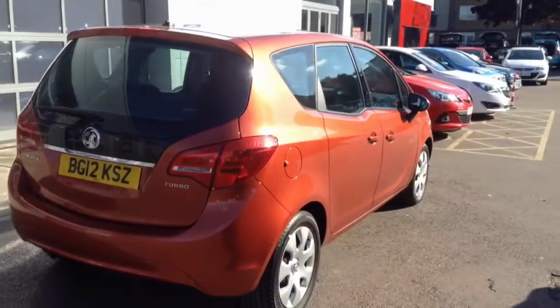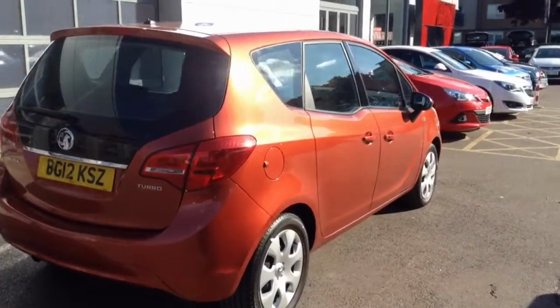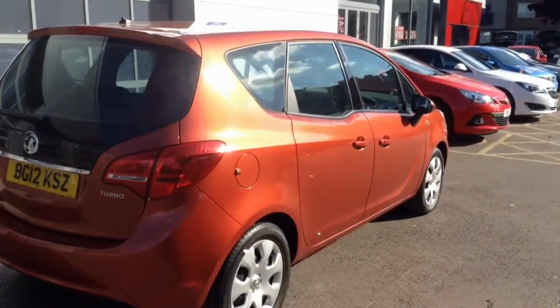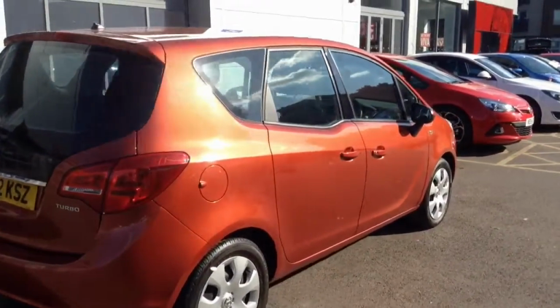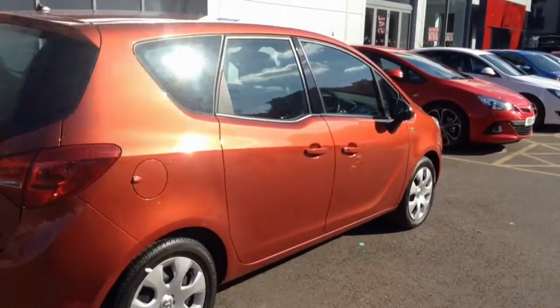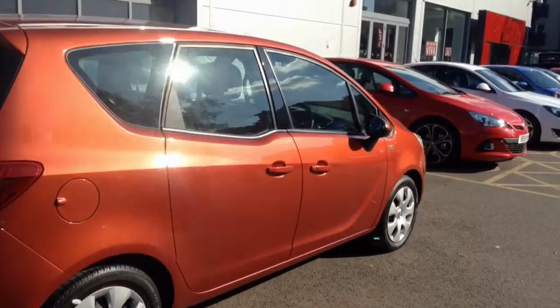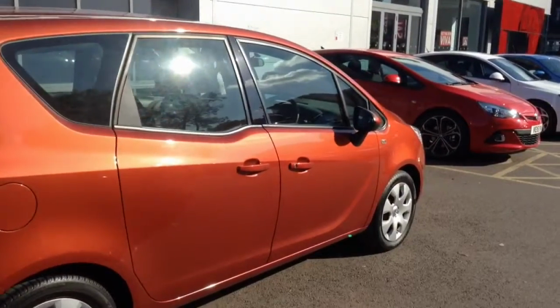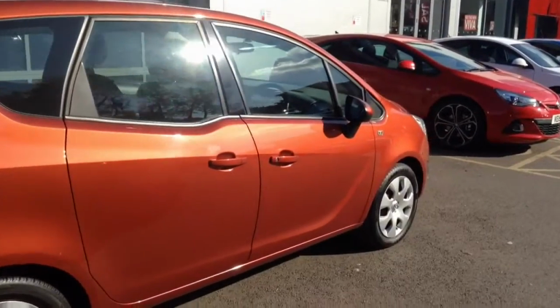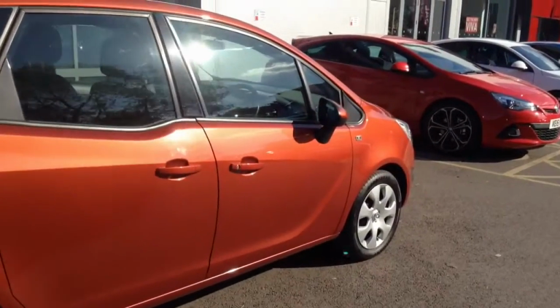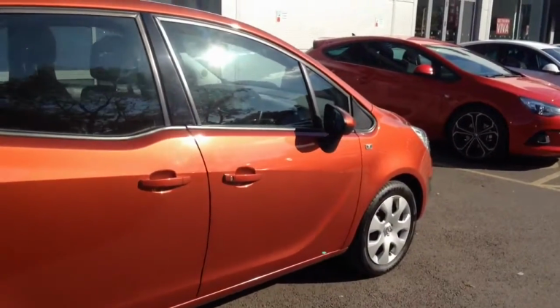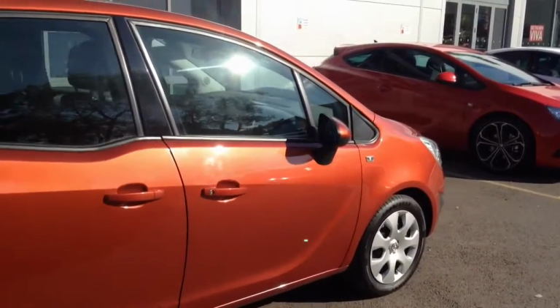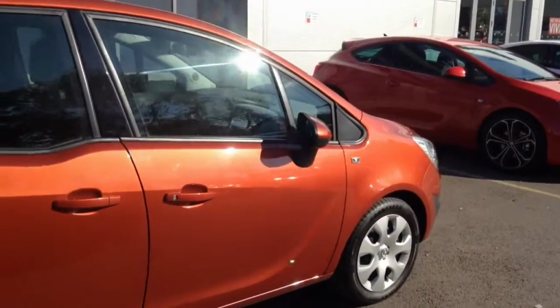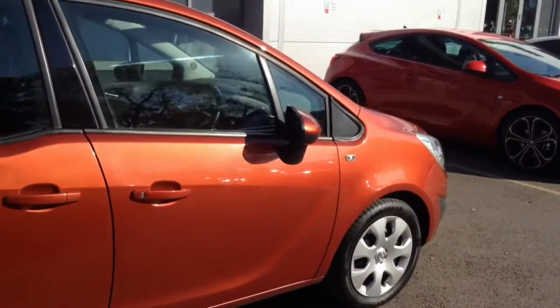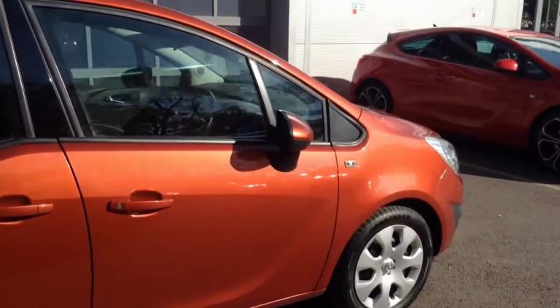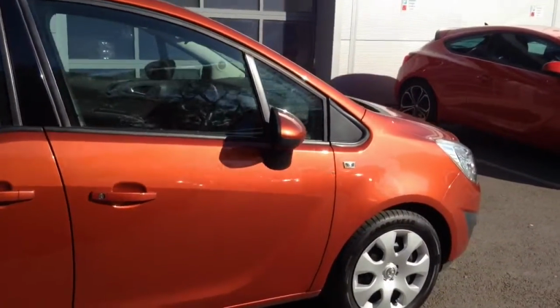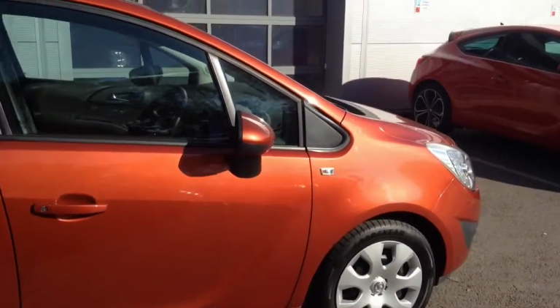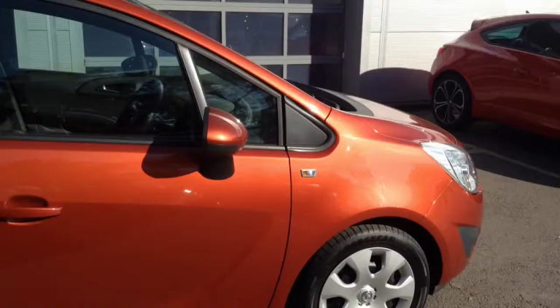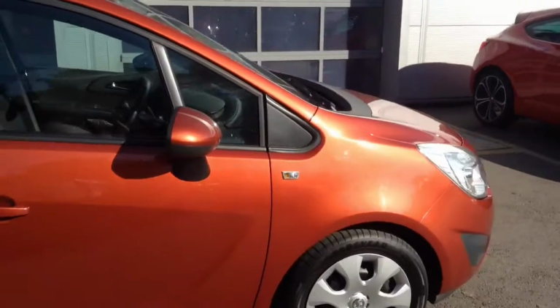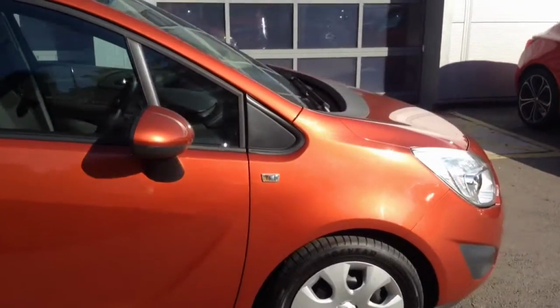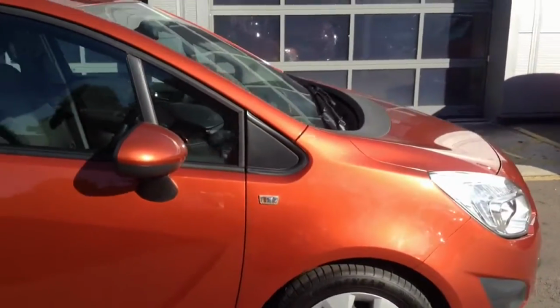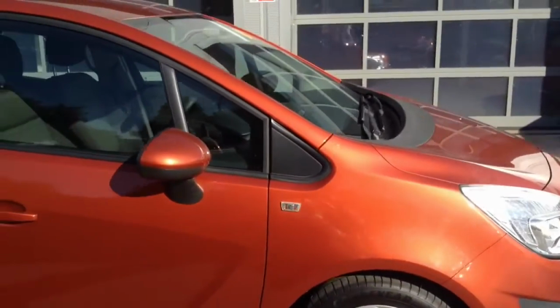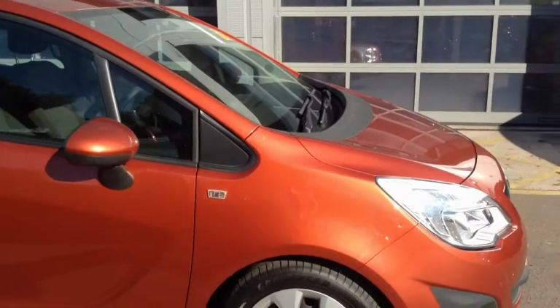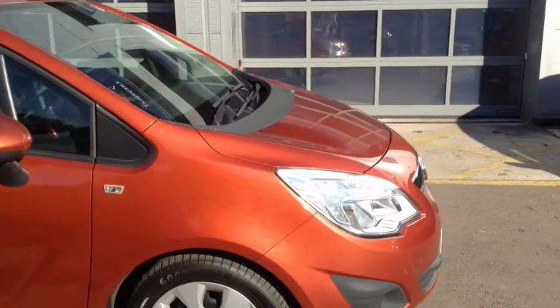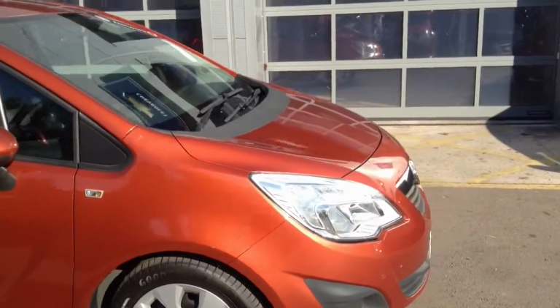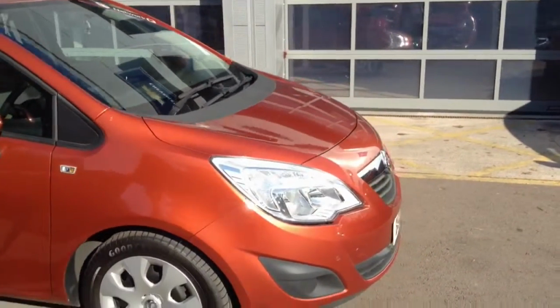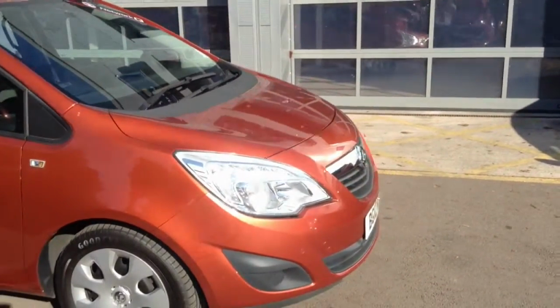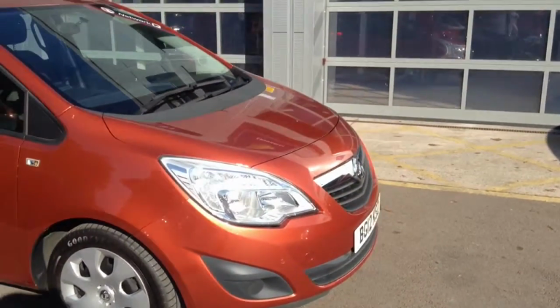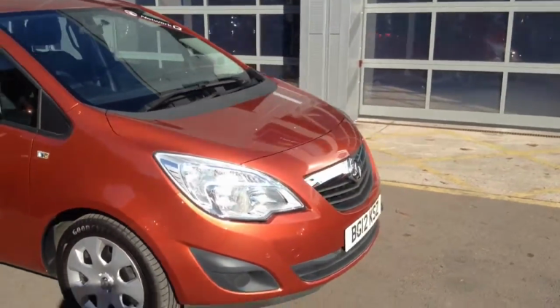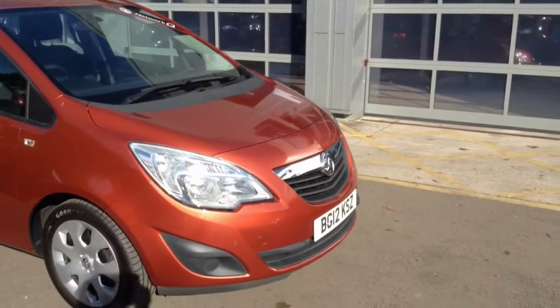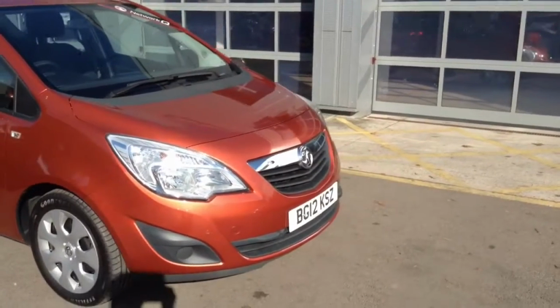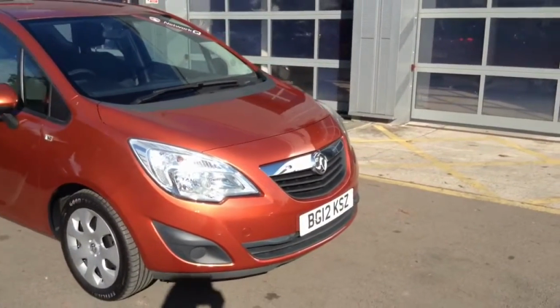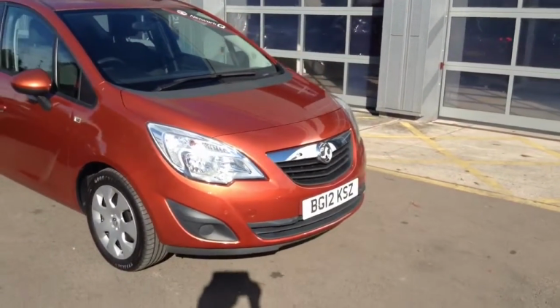The car is in great condition and as a 1.4 turbo has a great combination of economy and performance, with only £130 per year on the road tax. Great value for money car and available at a really great price.